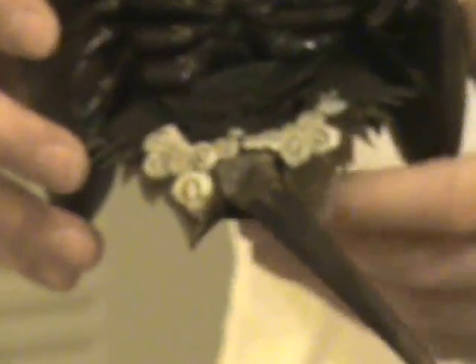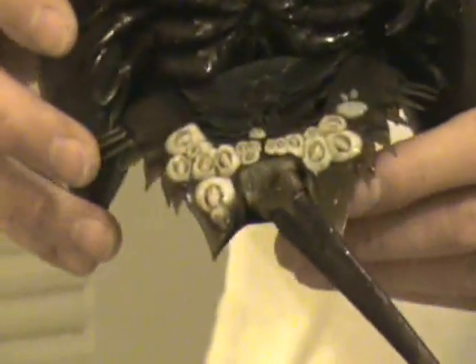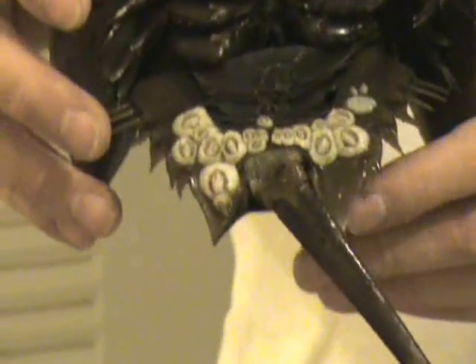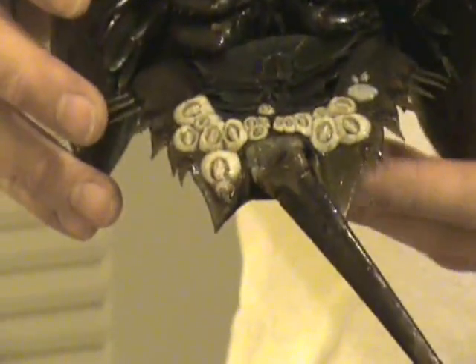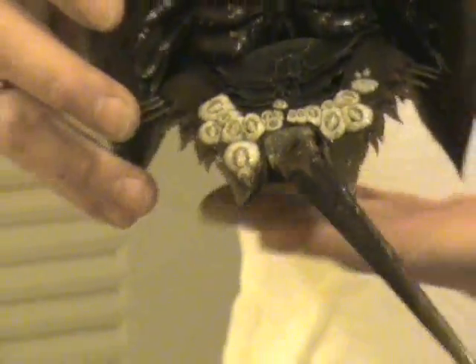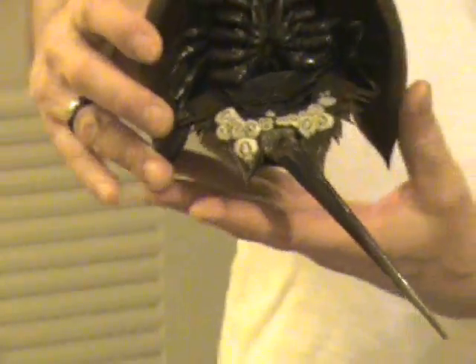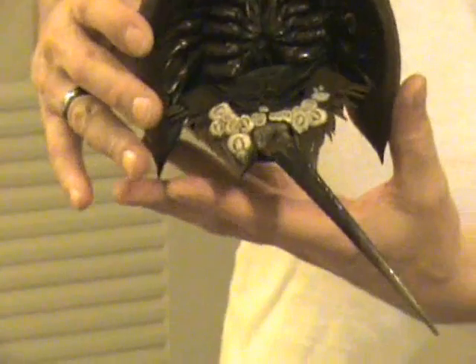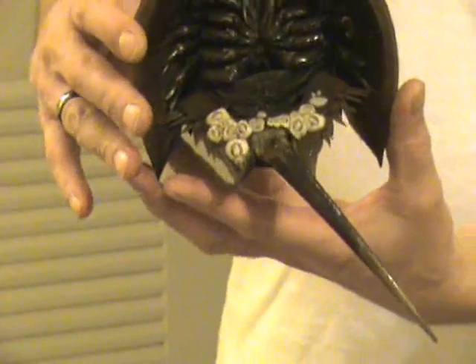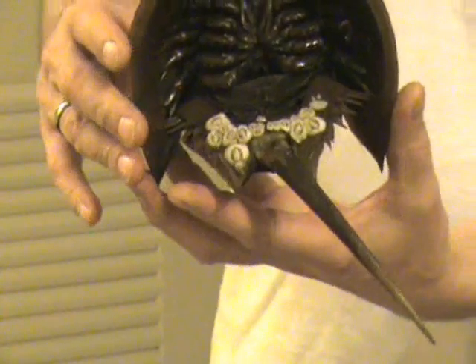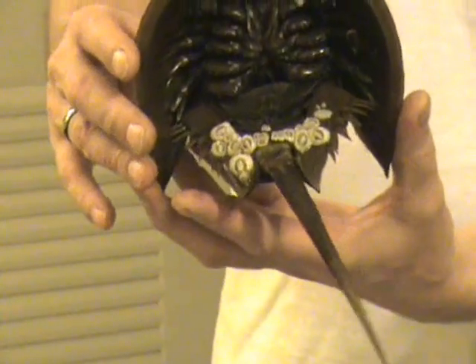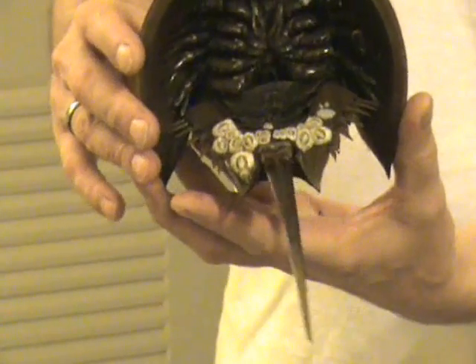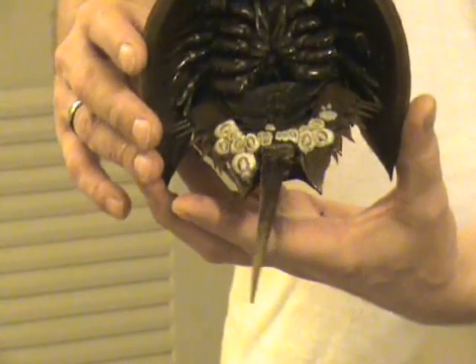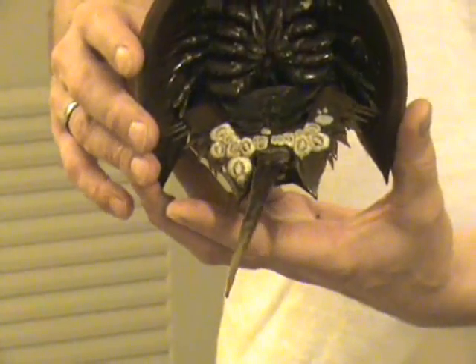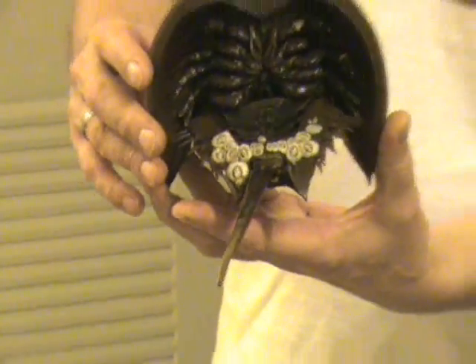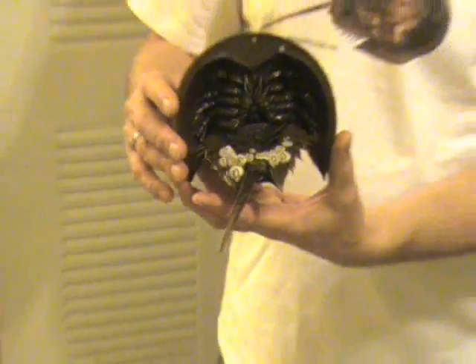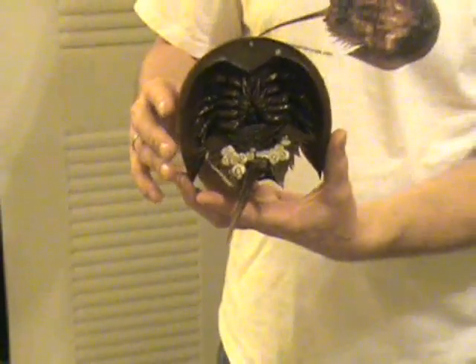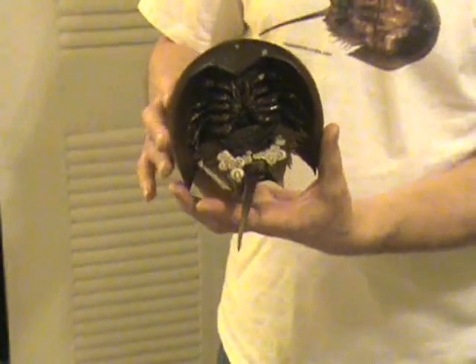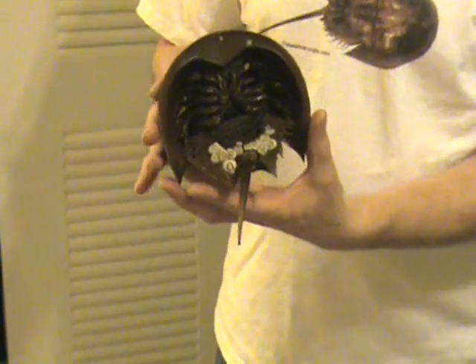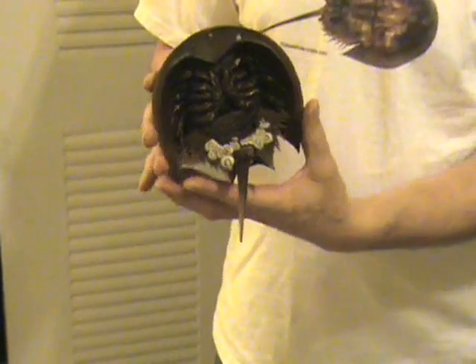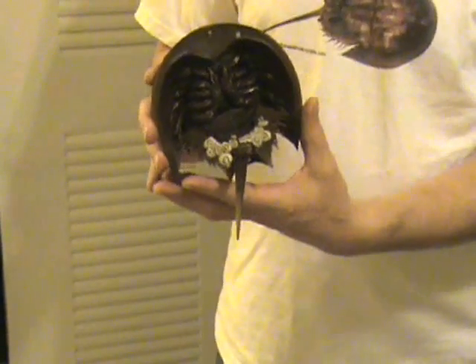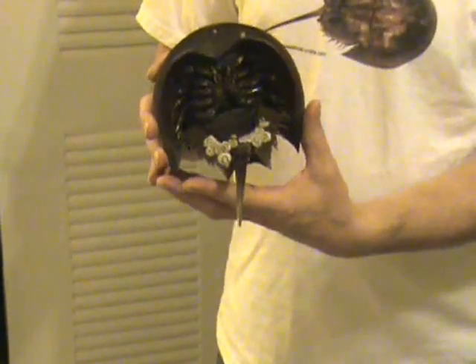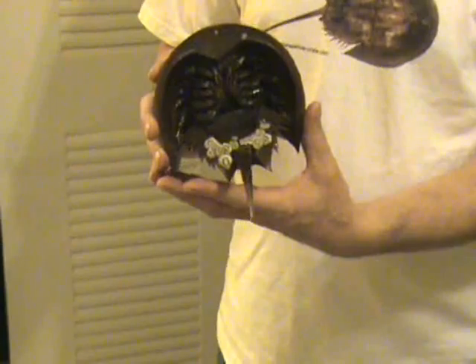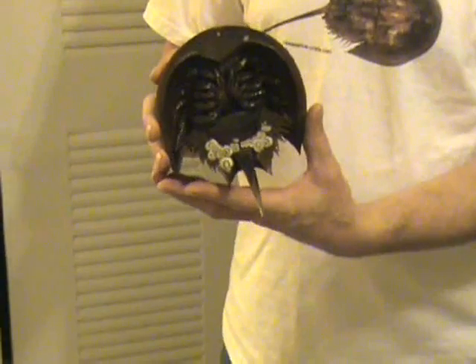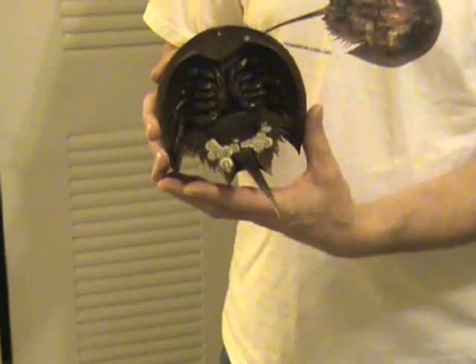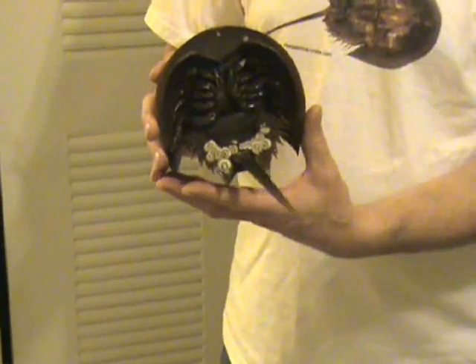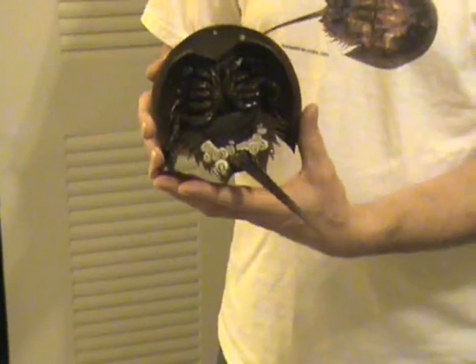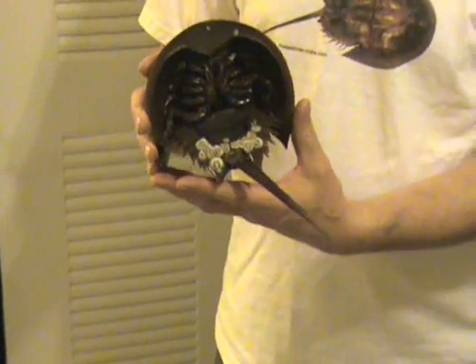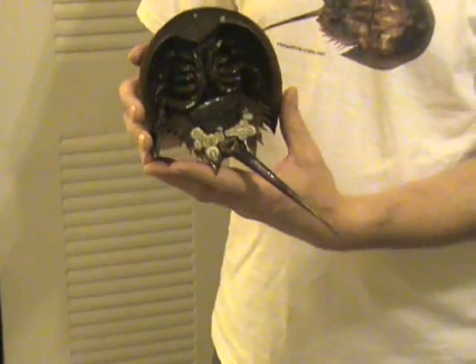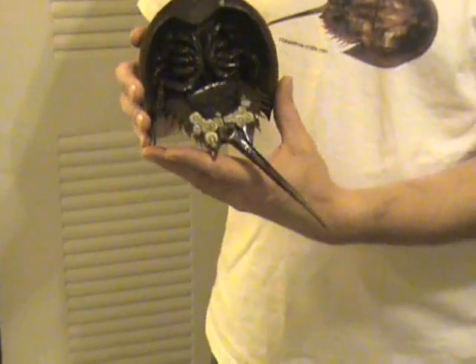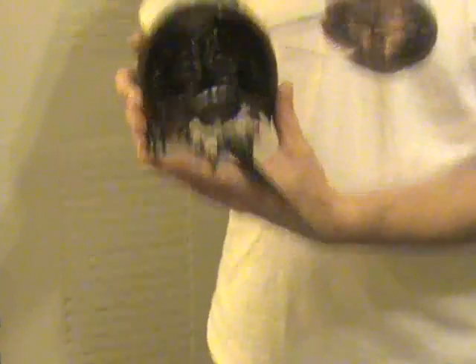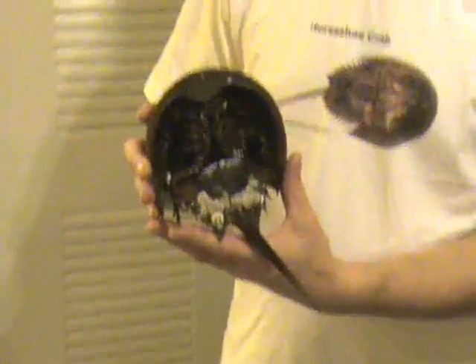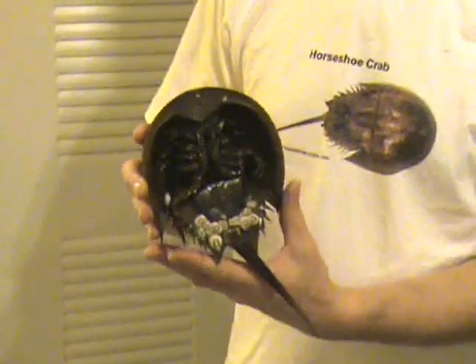The female Horseshoe Crab is ready to lay her eggs. He'll attach himself to her back and she'll drag him ashore, and then he'll mate on the beach.